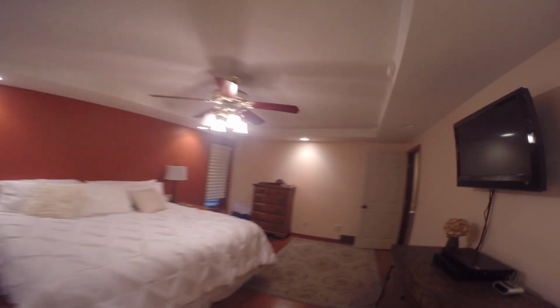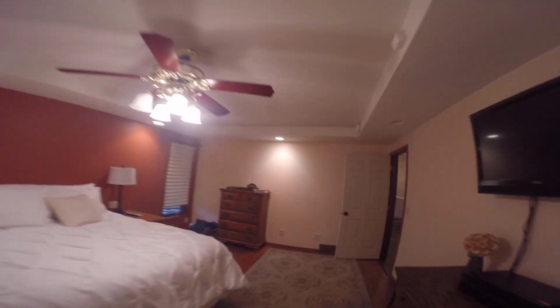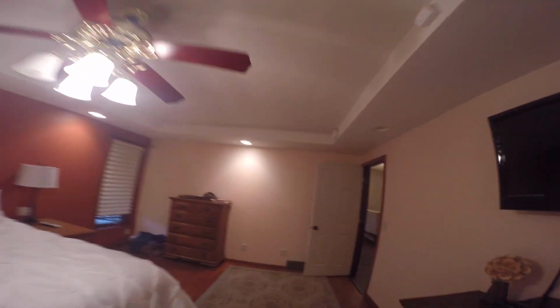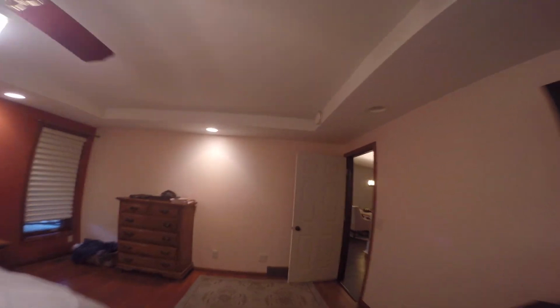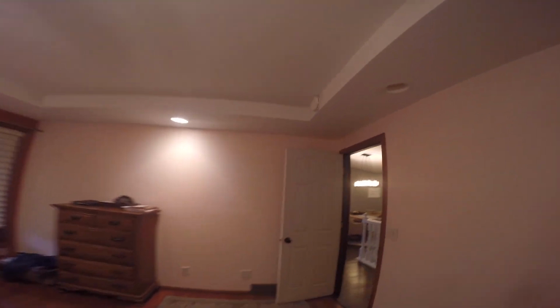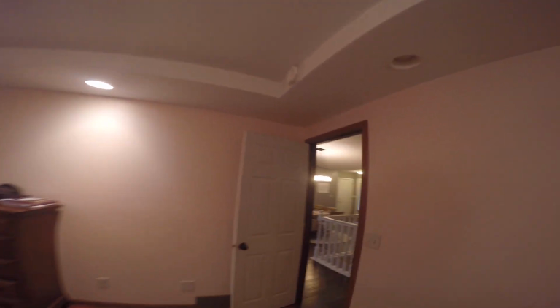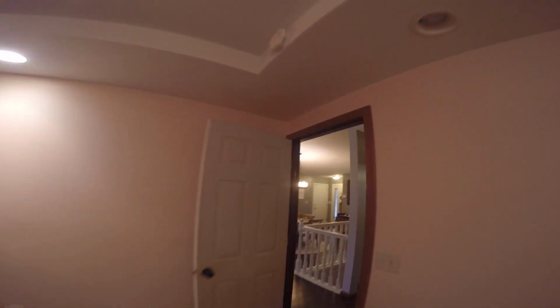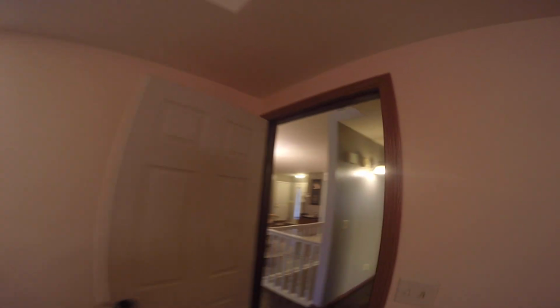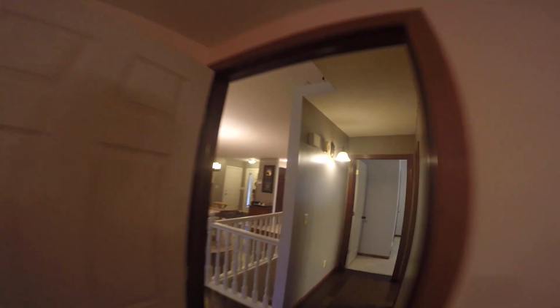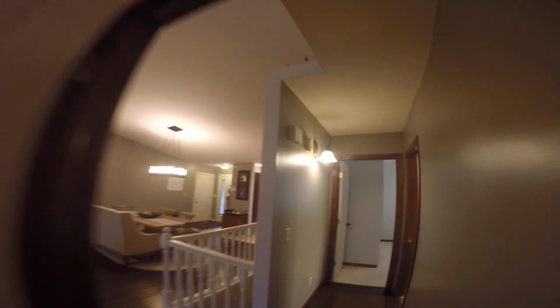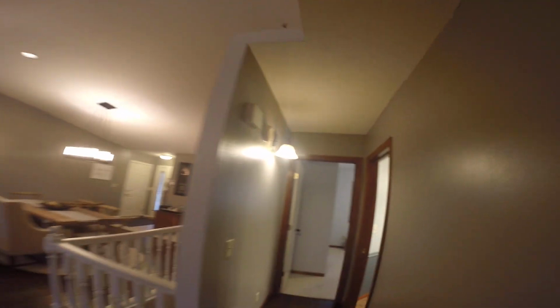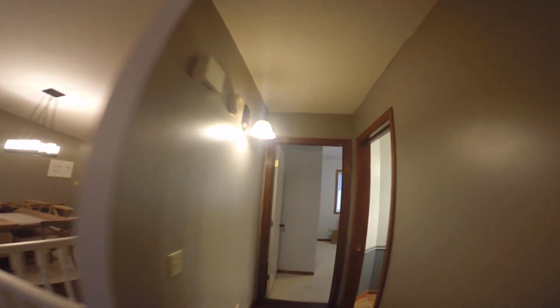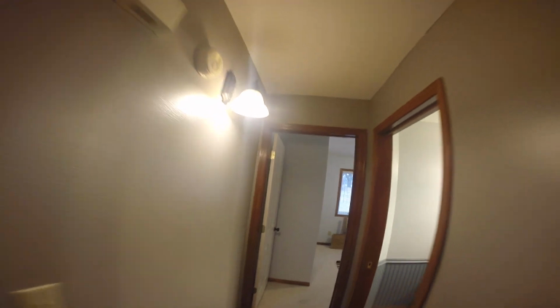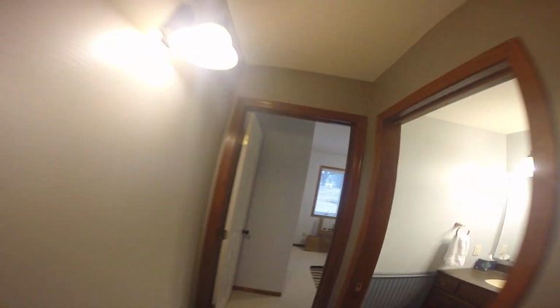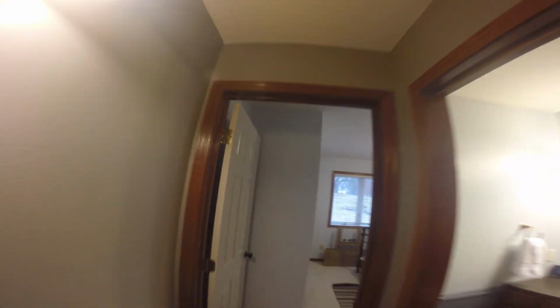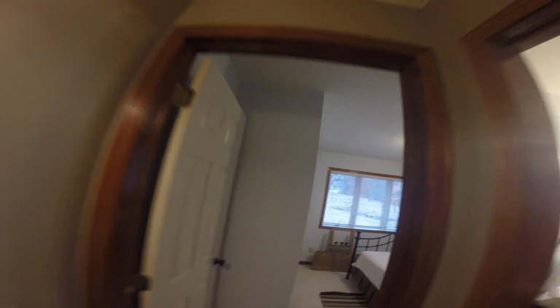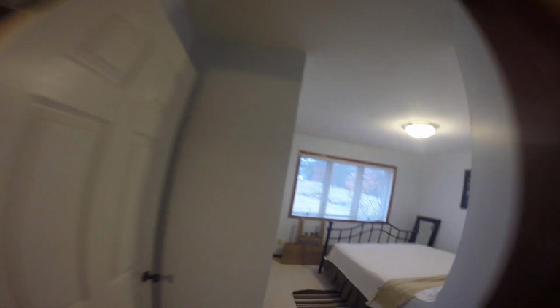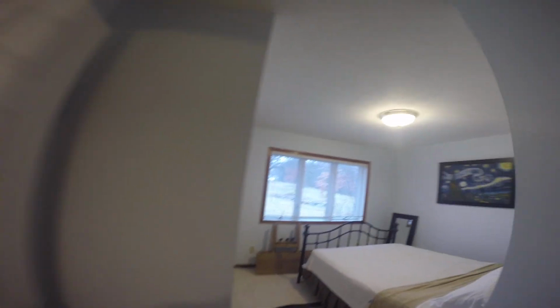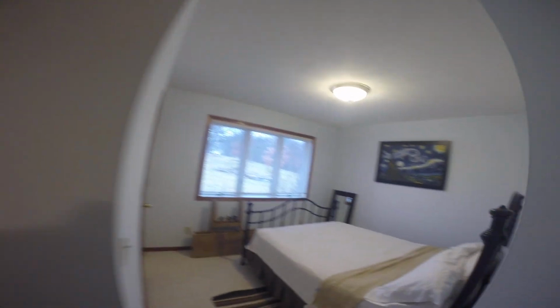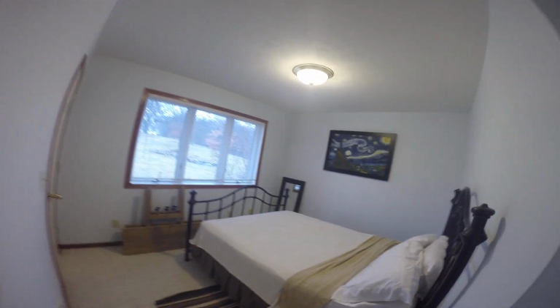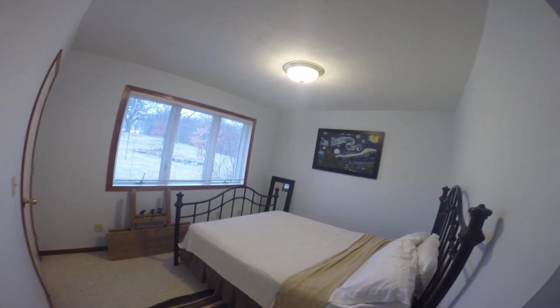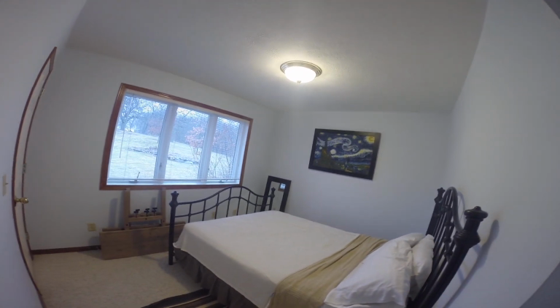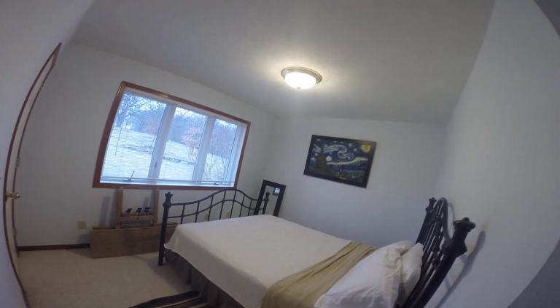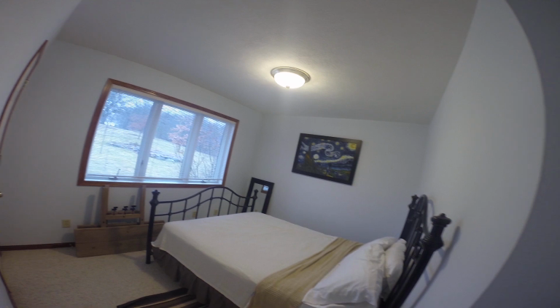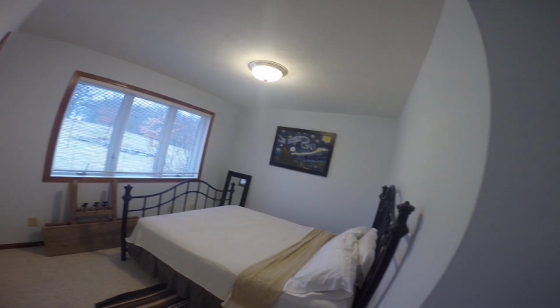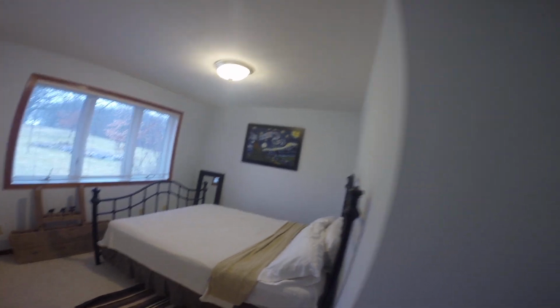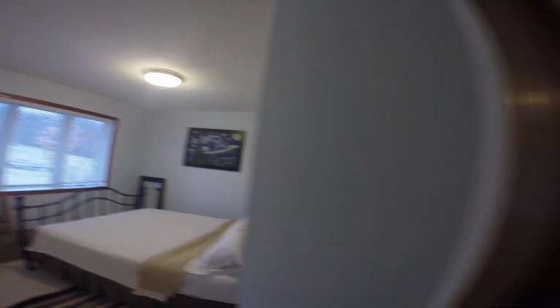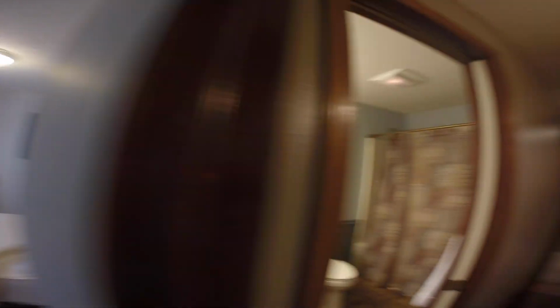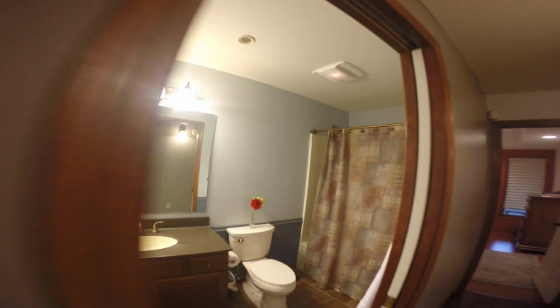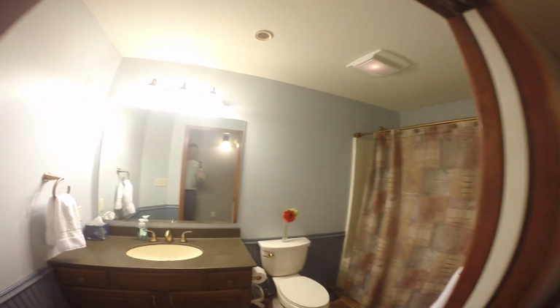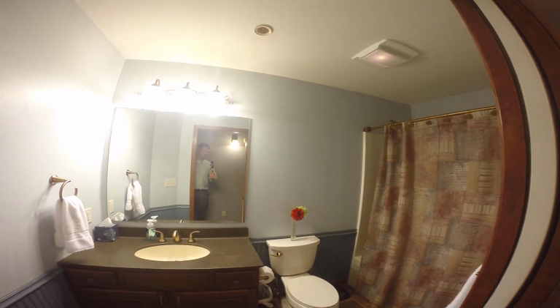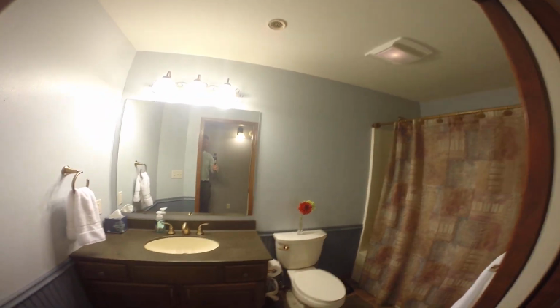The main floor is 1,424 square feet. You've got two bedrooms — the master bedroom, and this is your second main floor bedroom. And you've got another full bath as well.